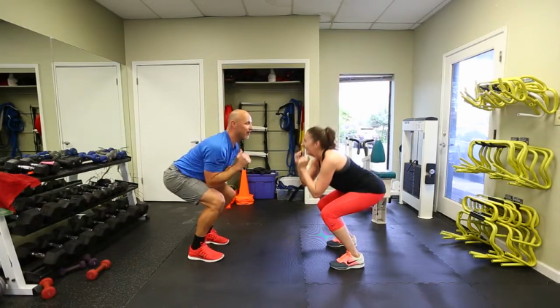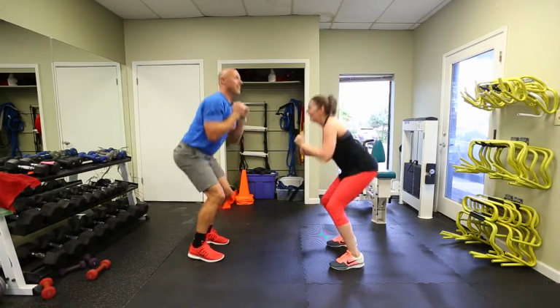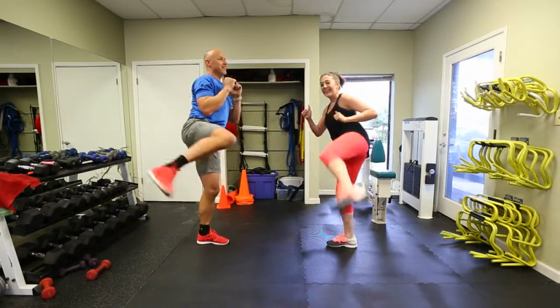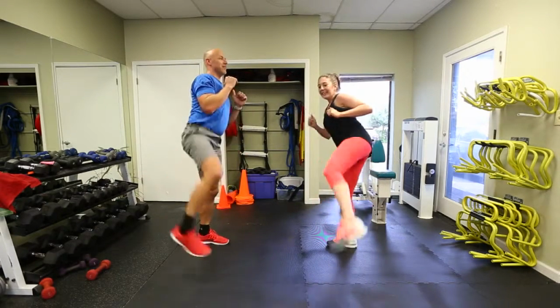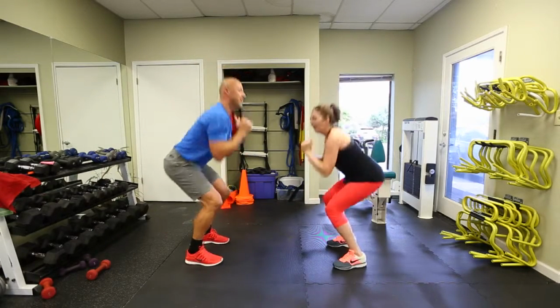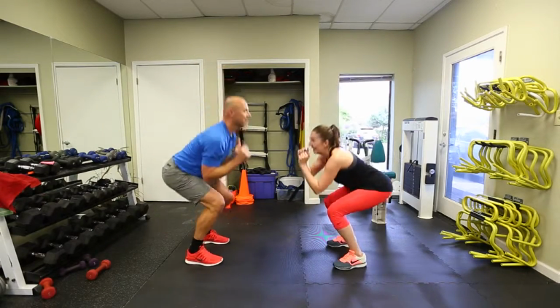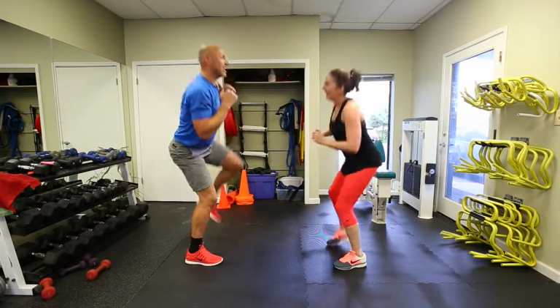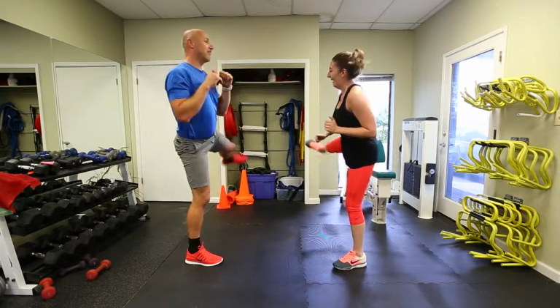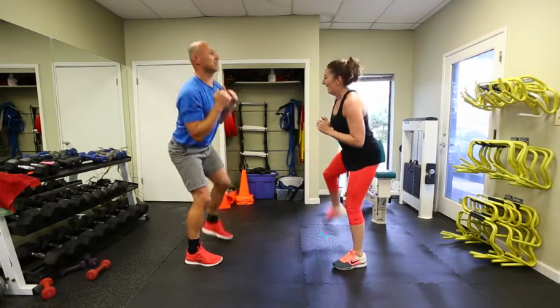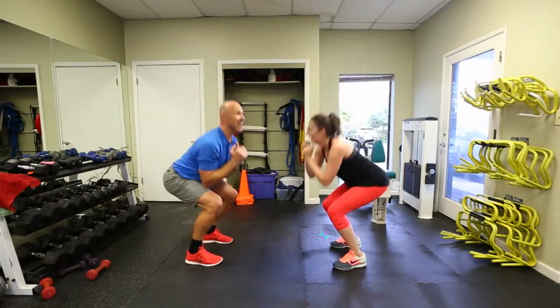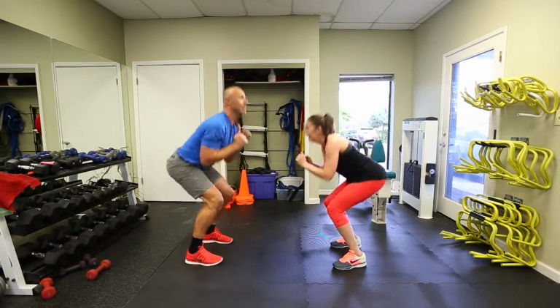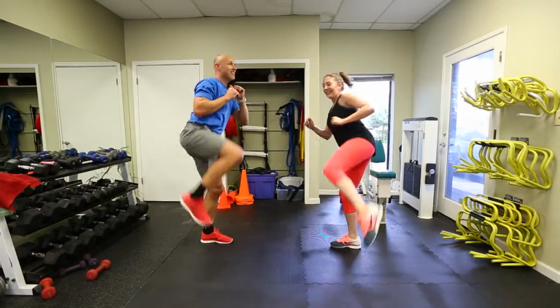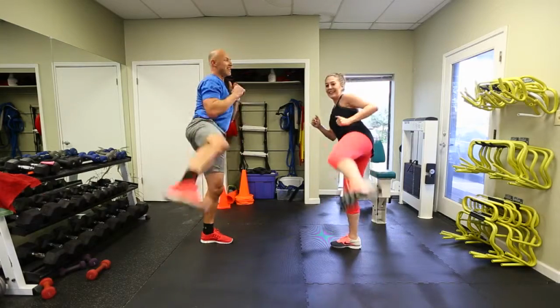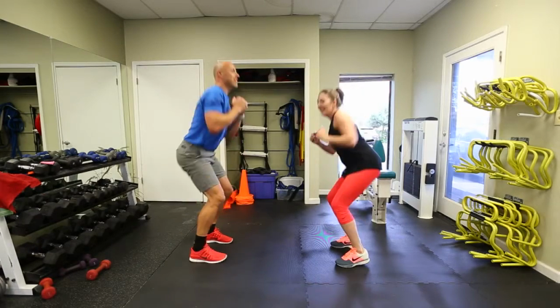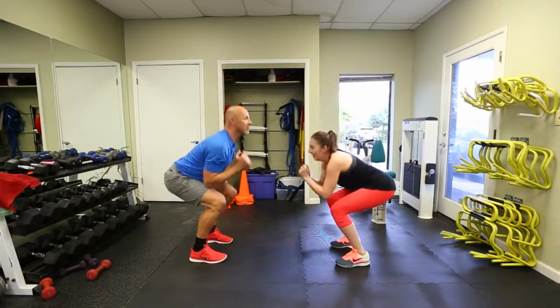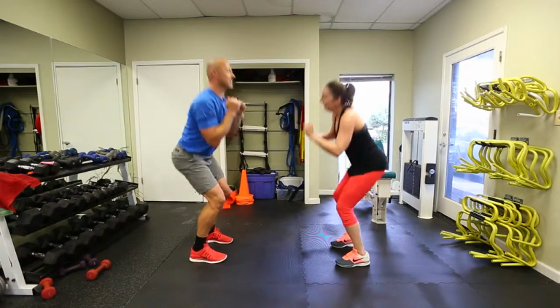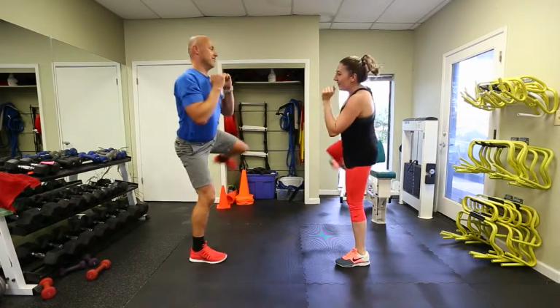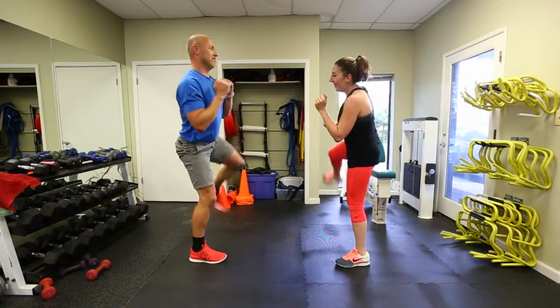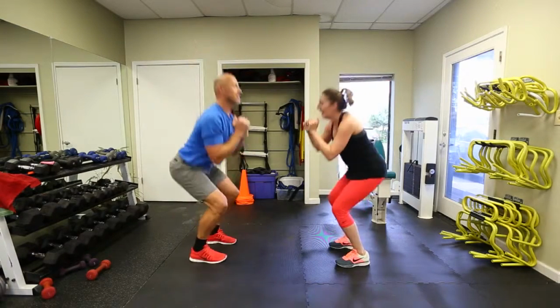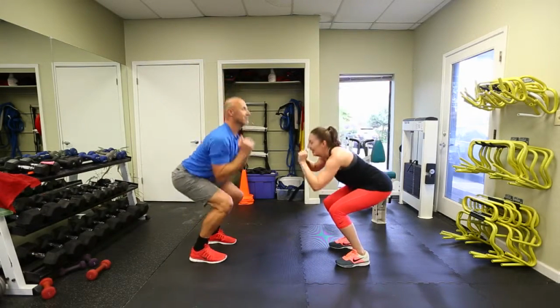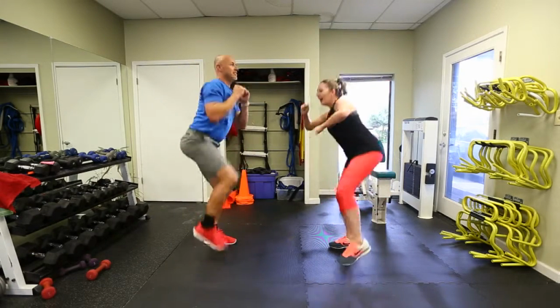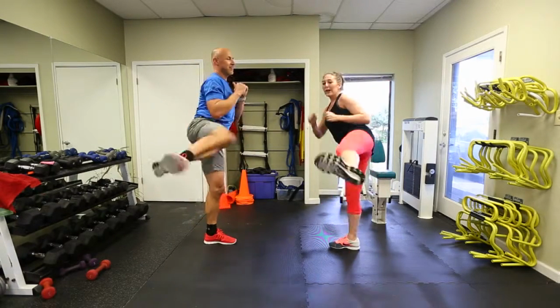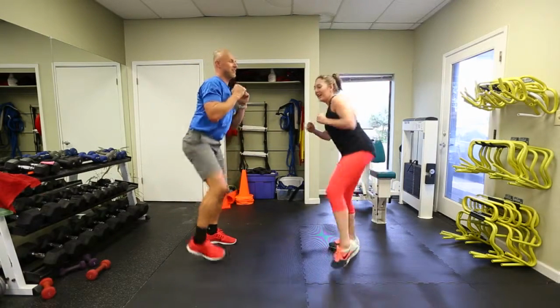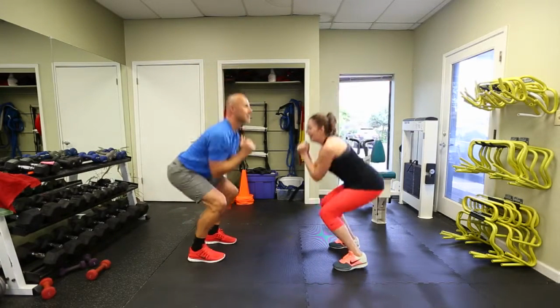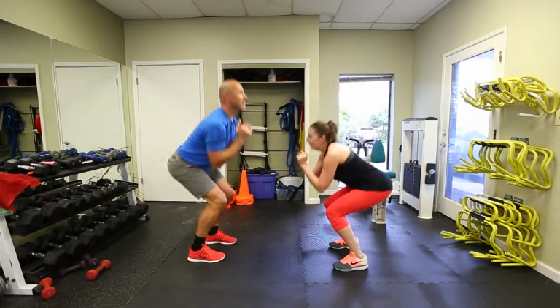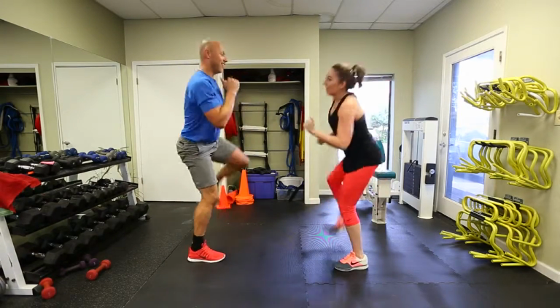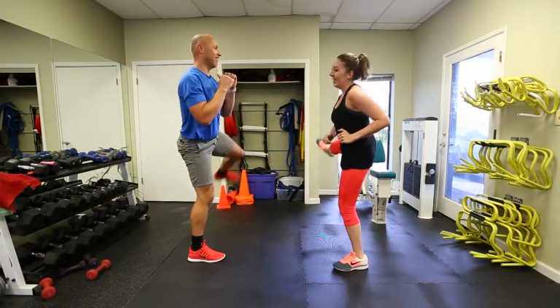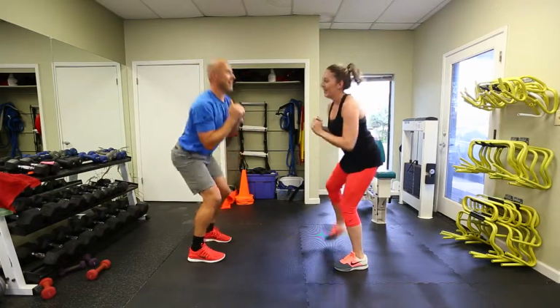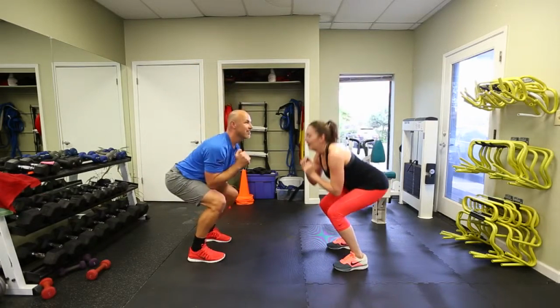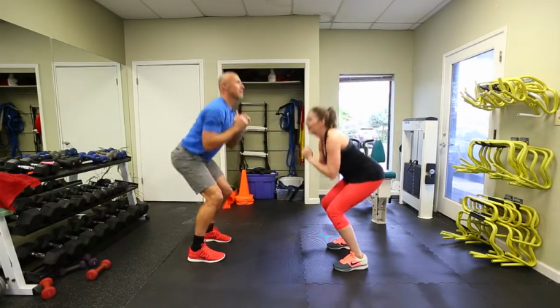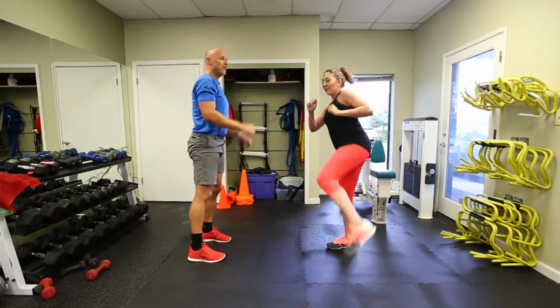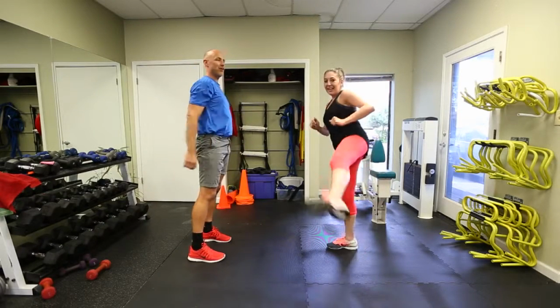Burn! Keep going, guys. Keep going, keep going — you can do it. I'm sweating, it's burning. And we're done!